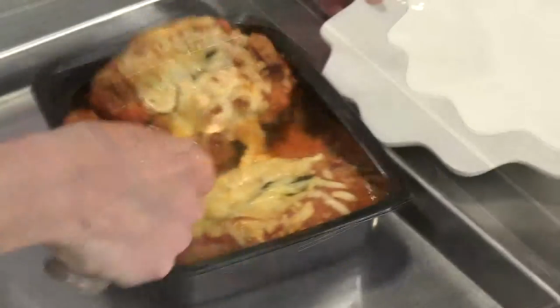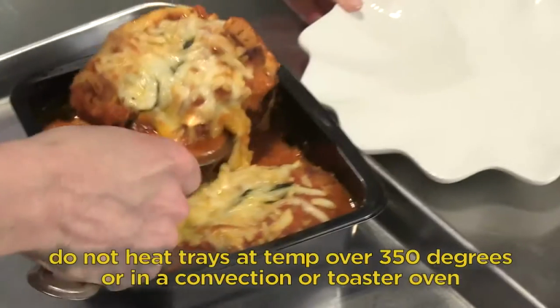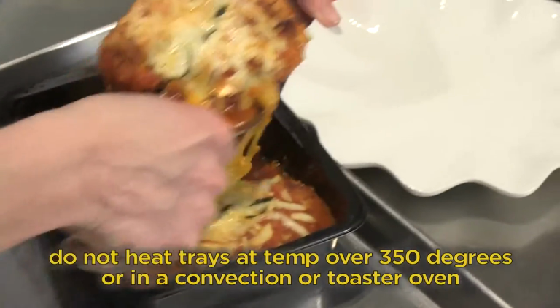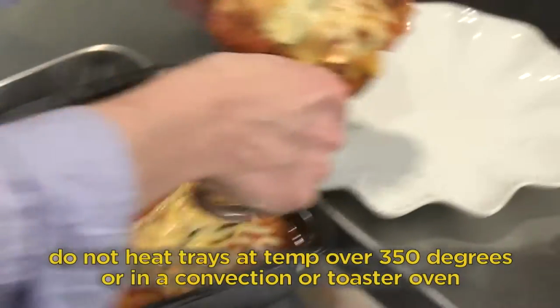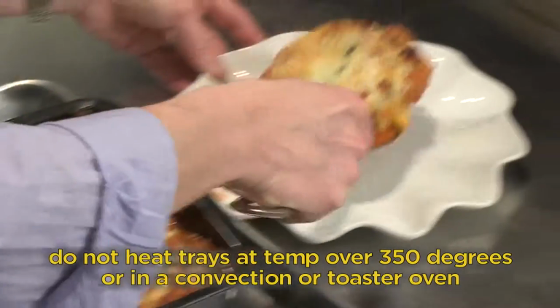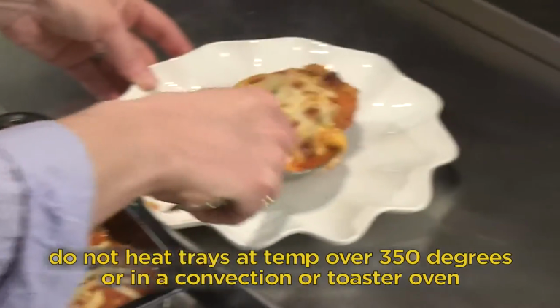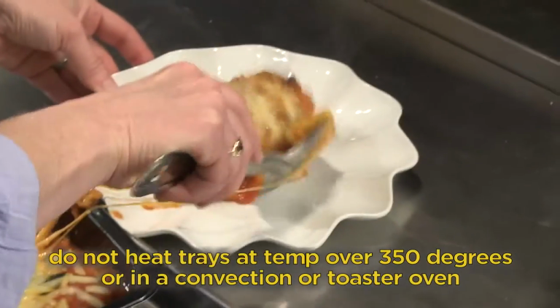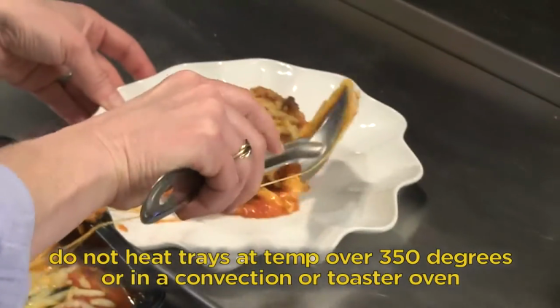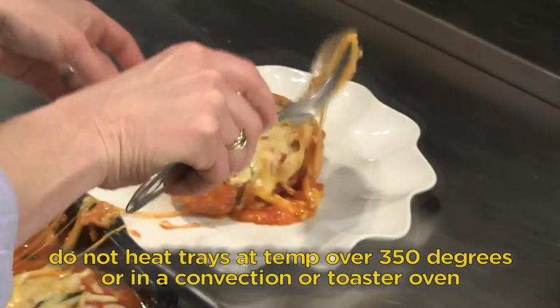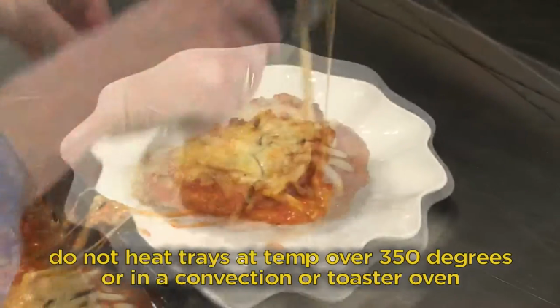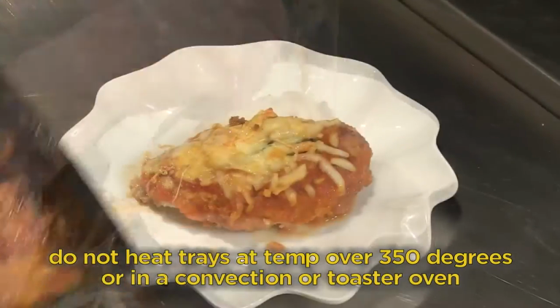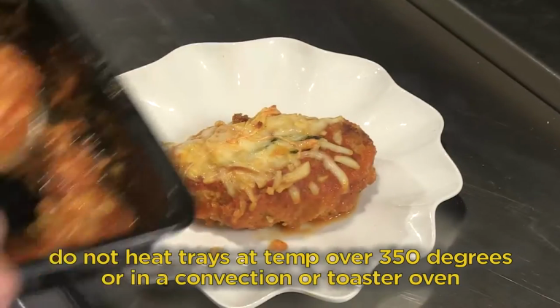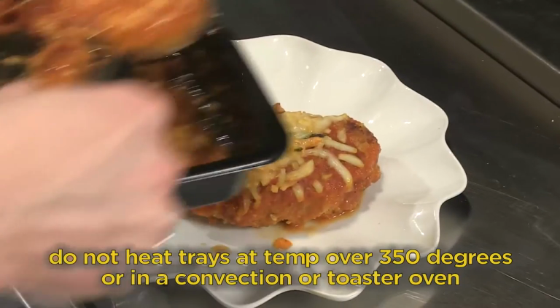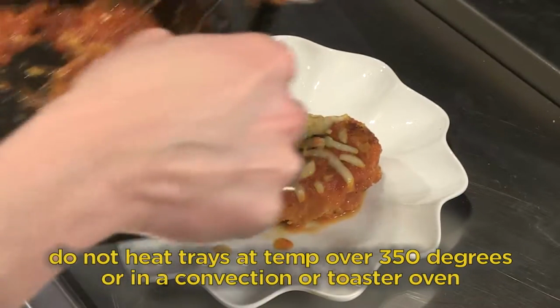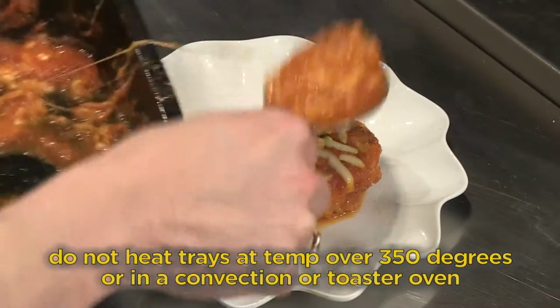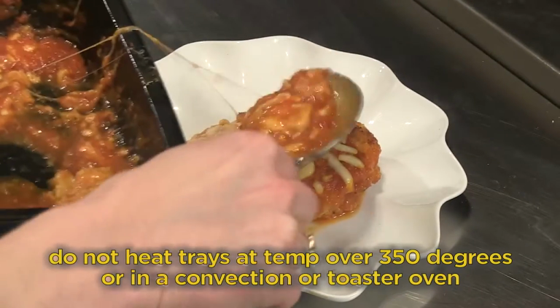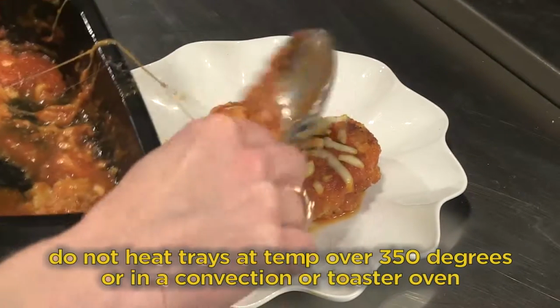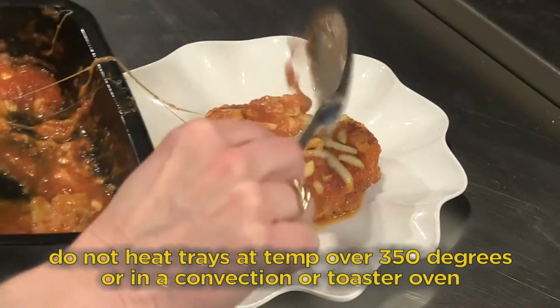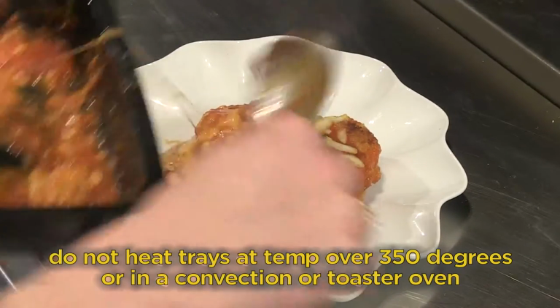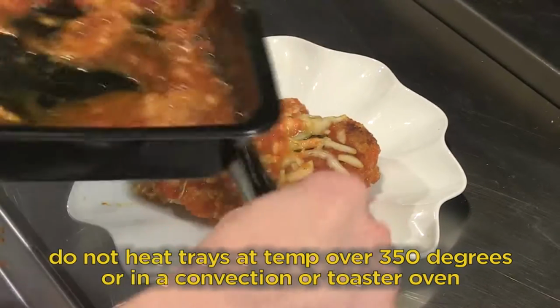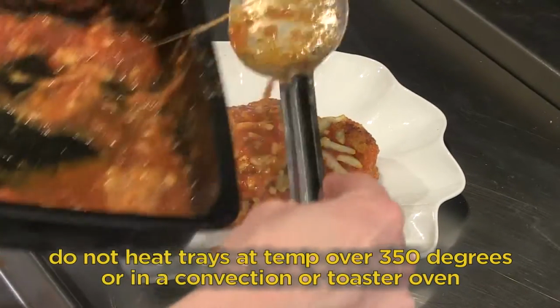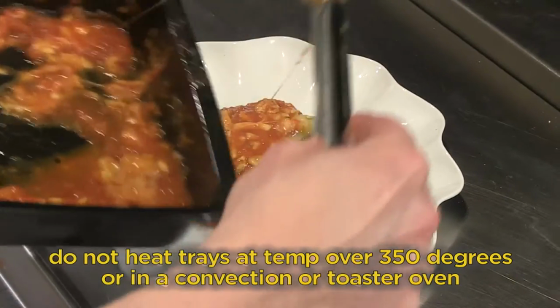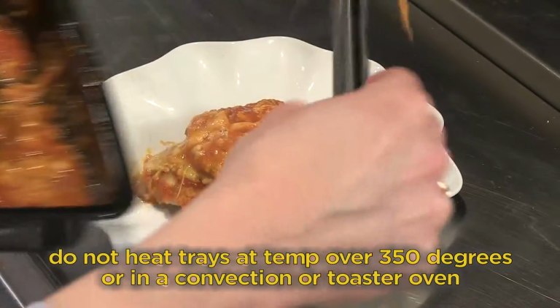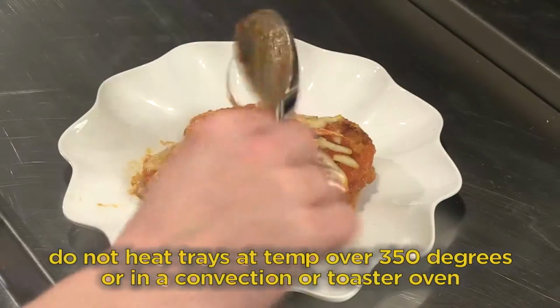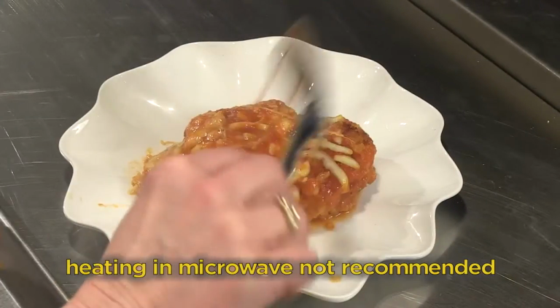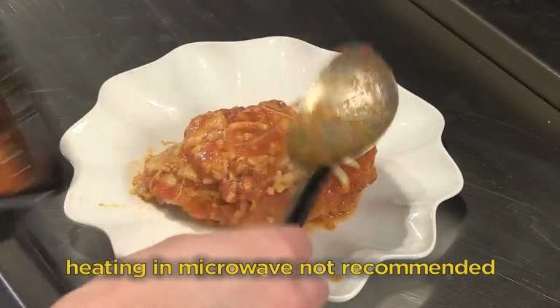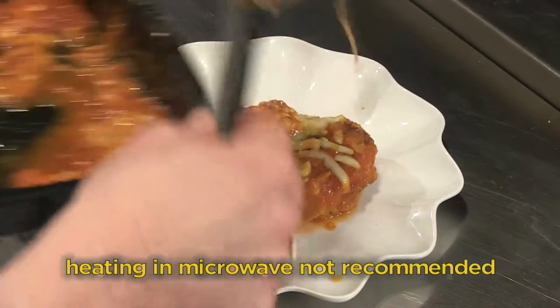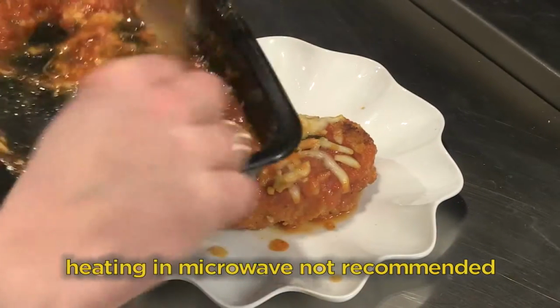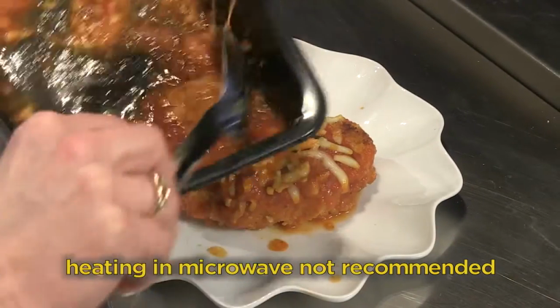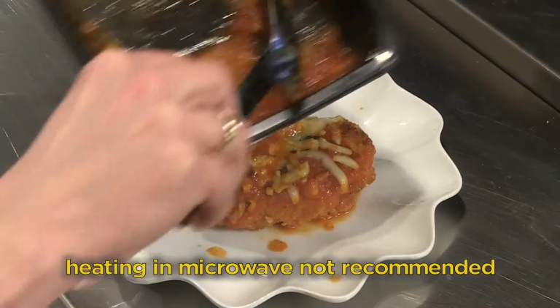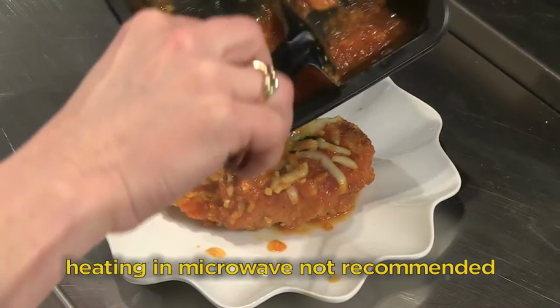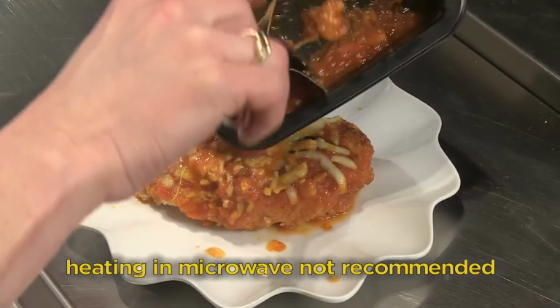Do not heat trays at a temperature over 350 degrees or in a convection or toaster oven. Heating in microwave is not recommended.